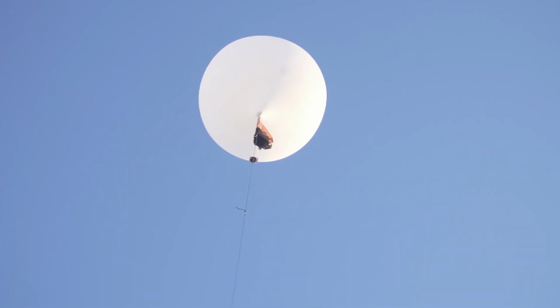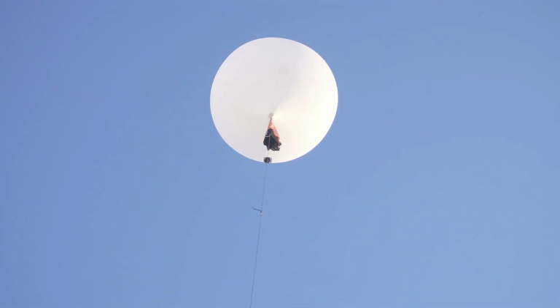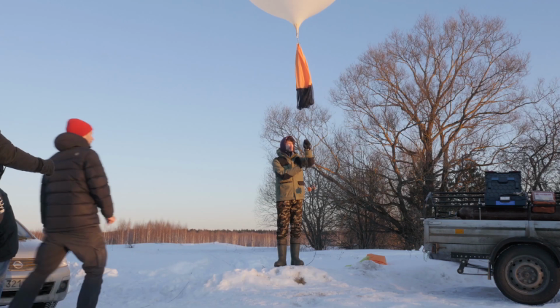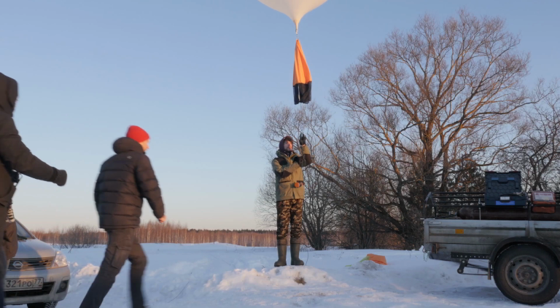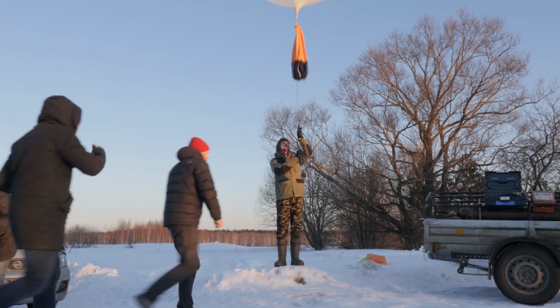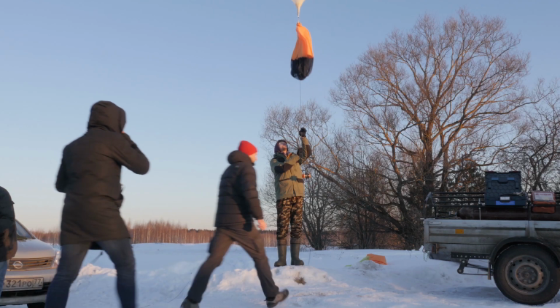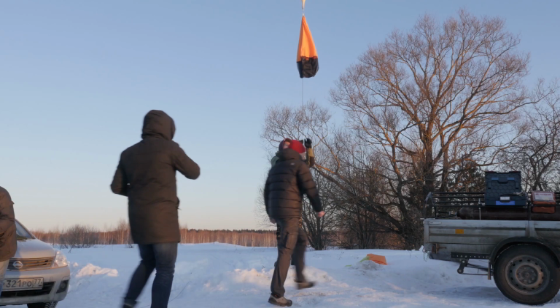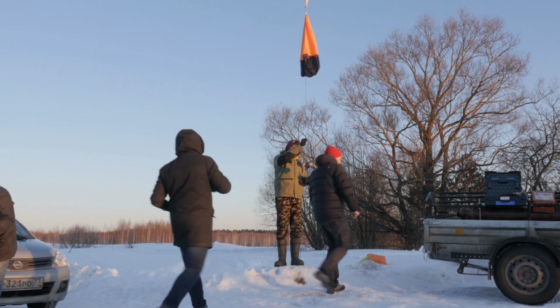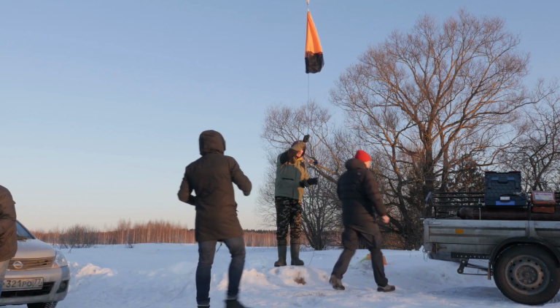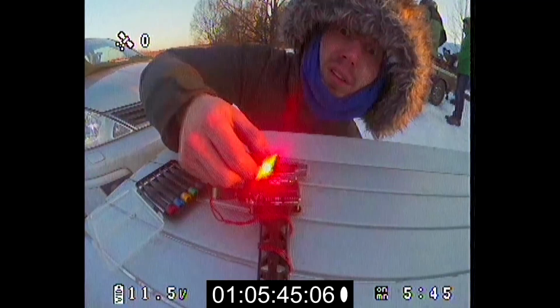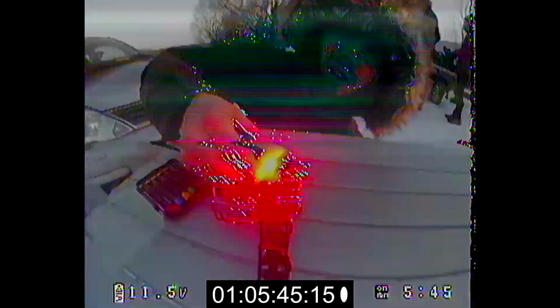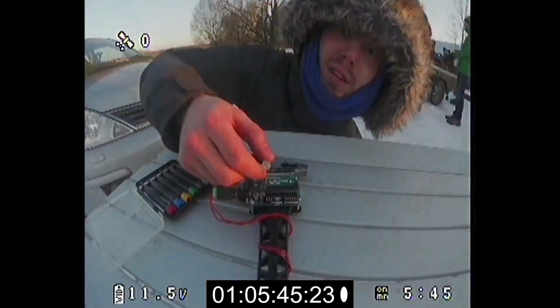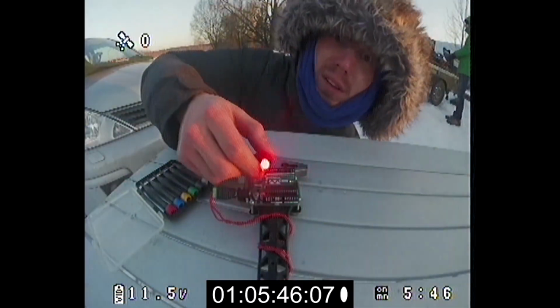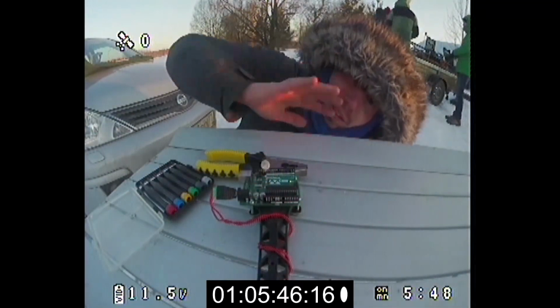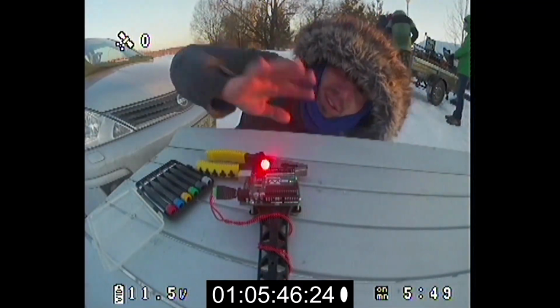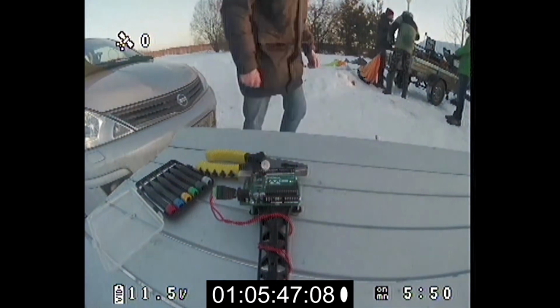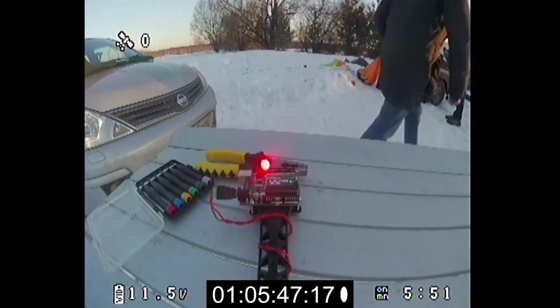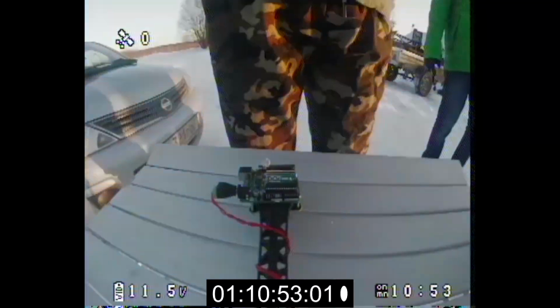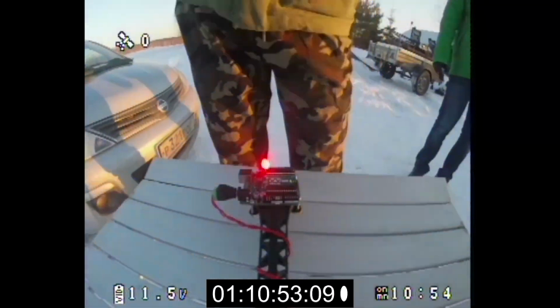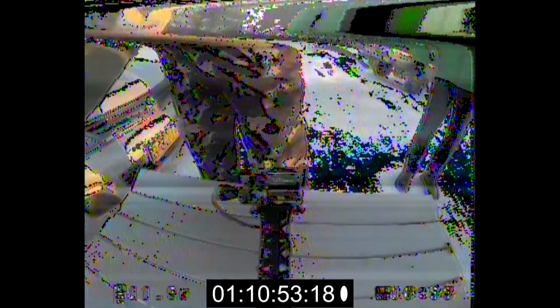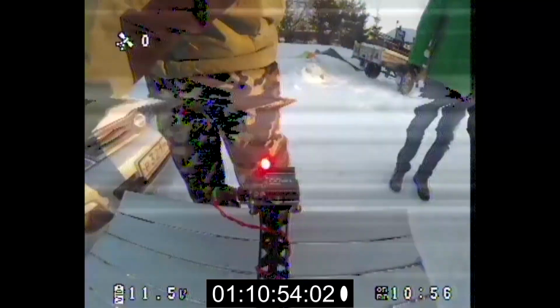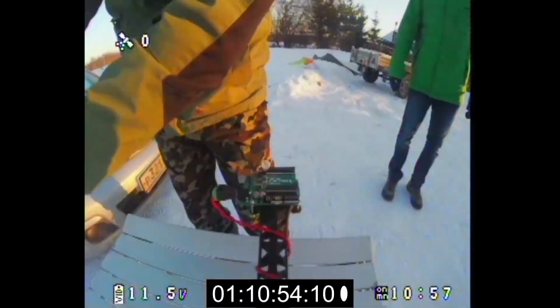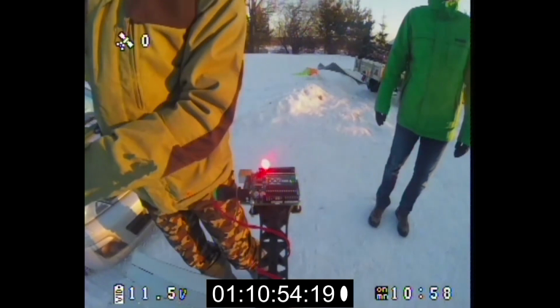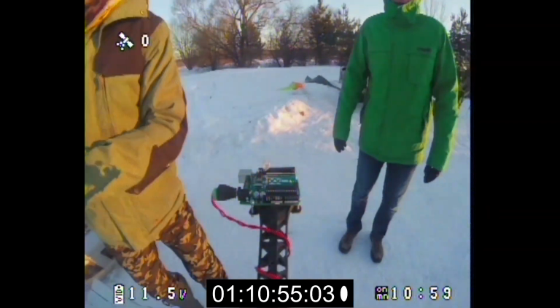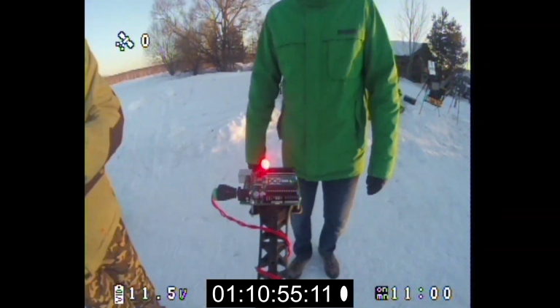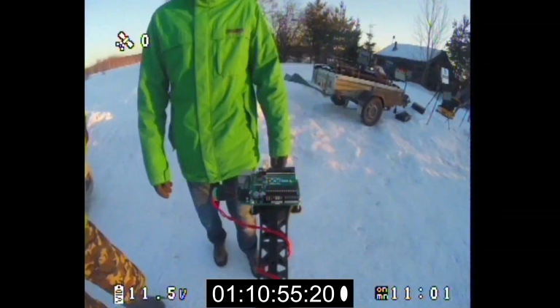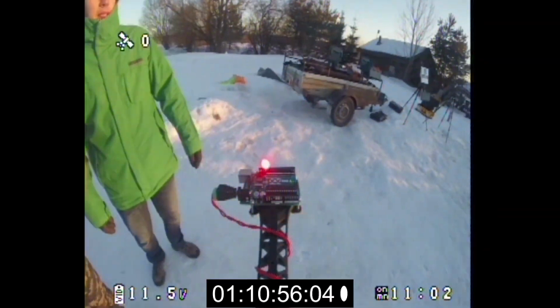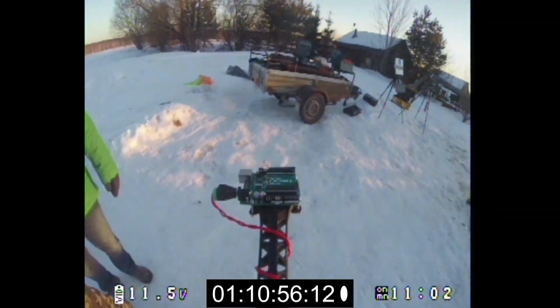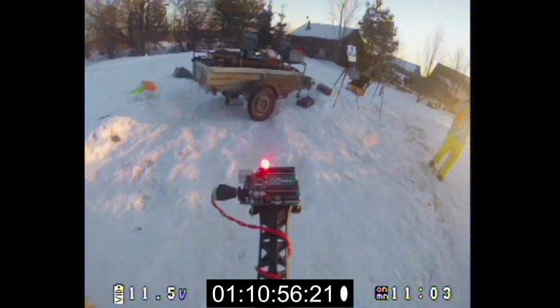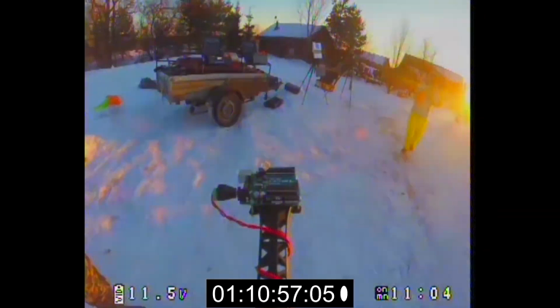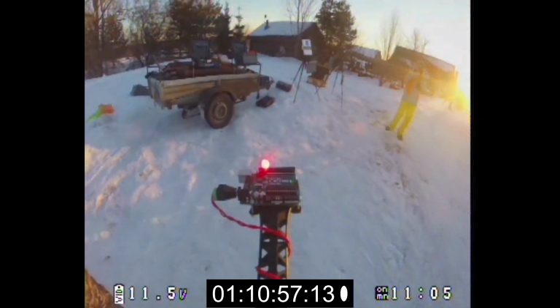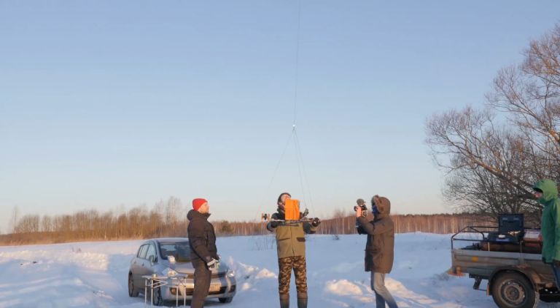The sun noticeably started to rise above the horizon. We were a little bit behind schedule — if we didn't hurry, we could miss the blue hour. Mentally praying, we released the balloon into the sky.